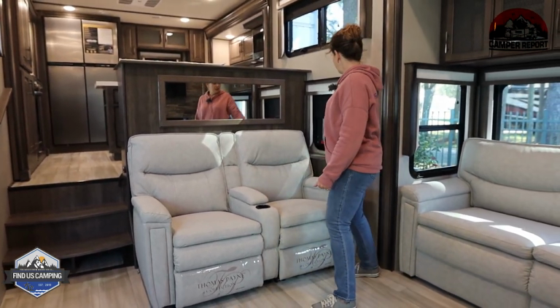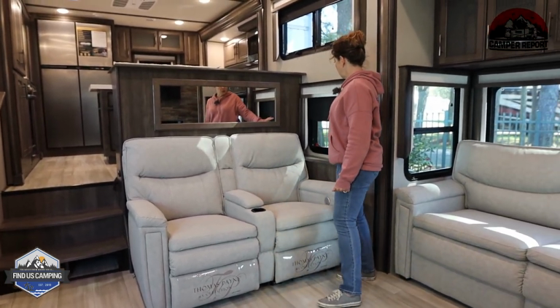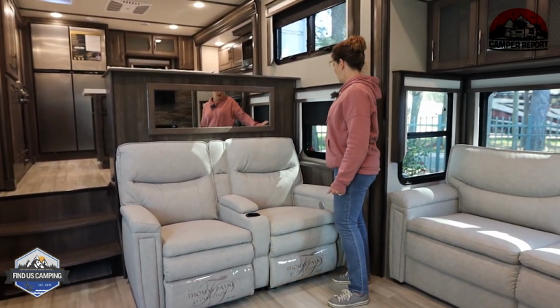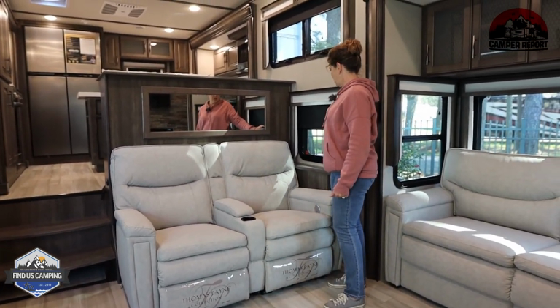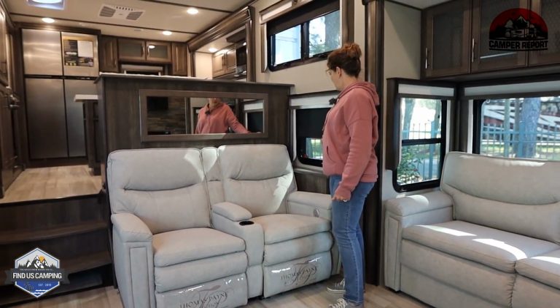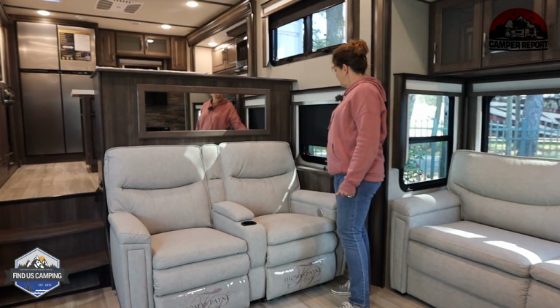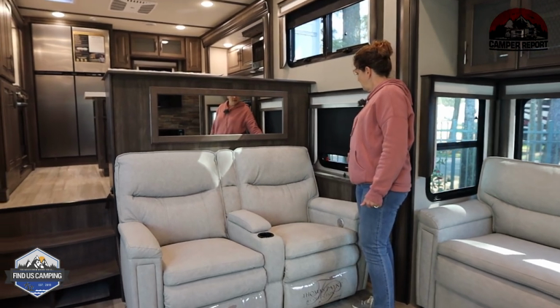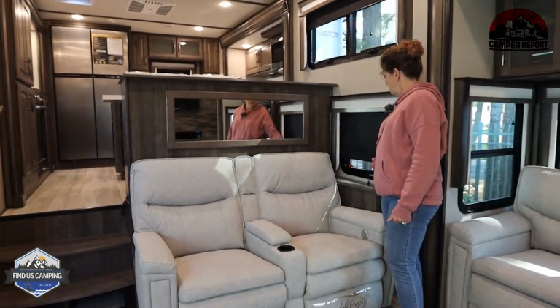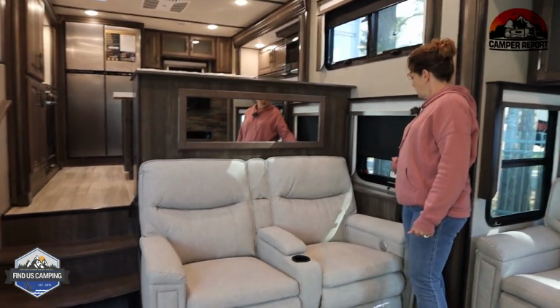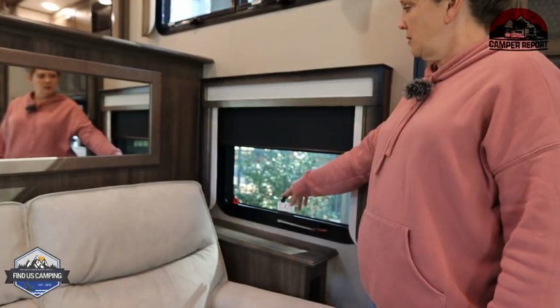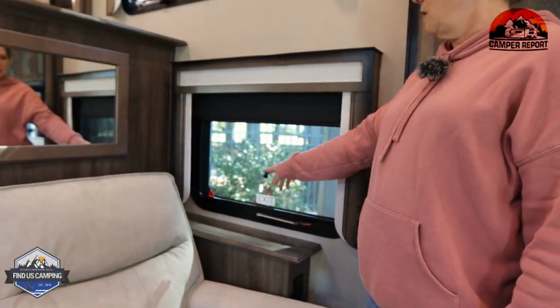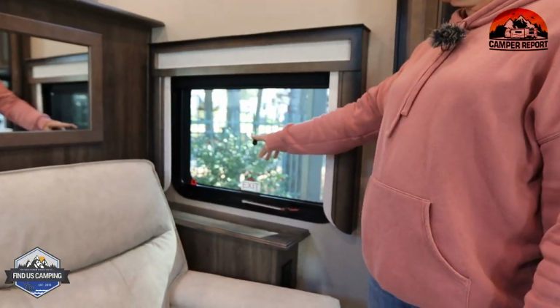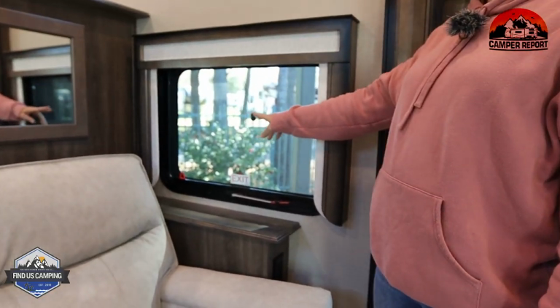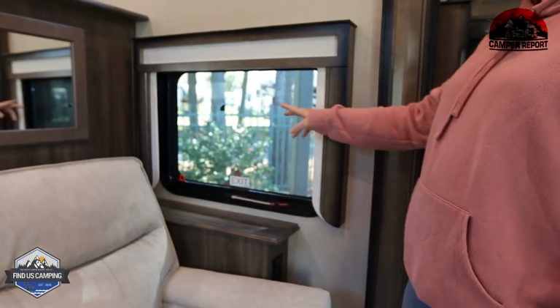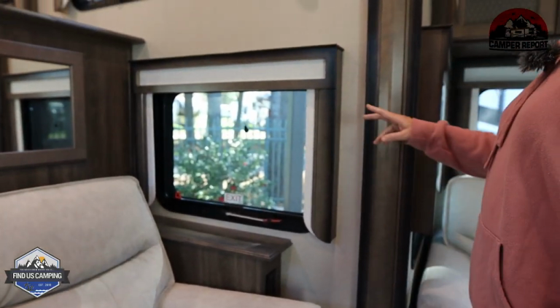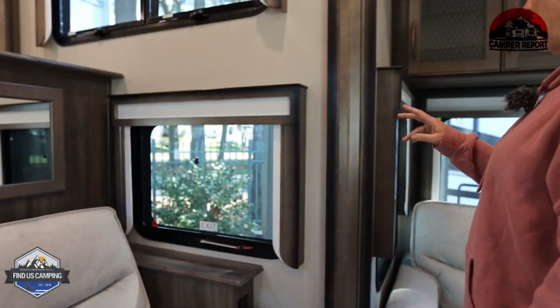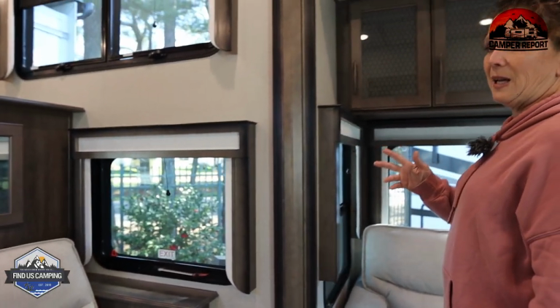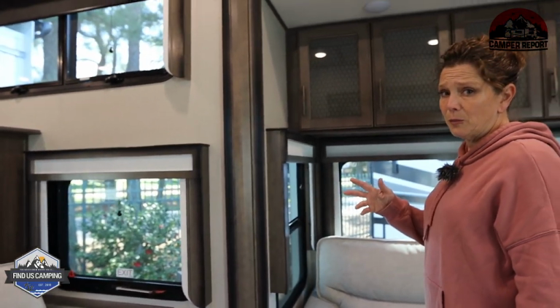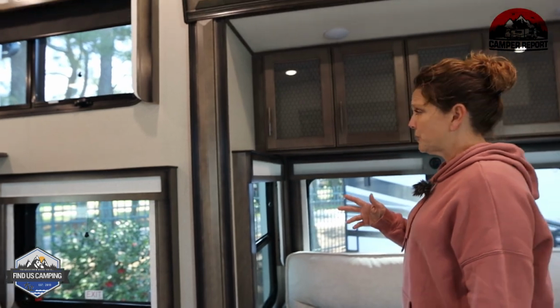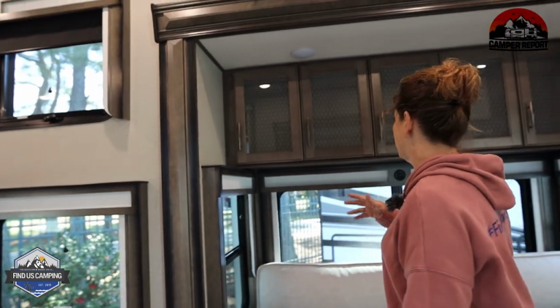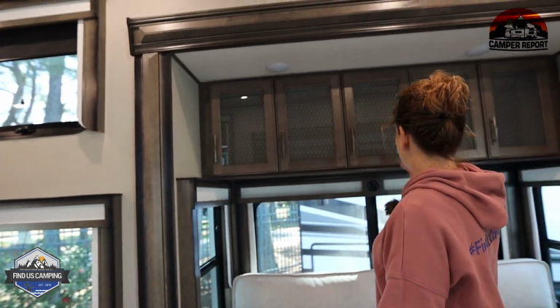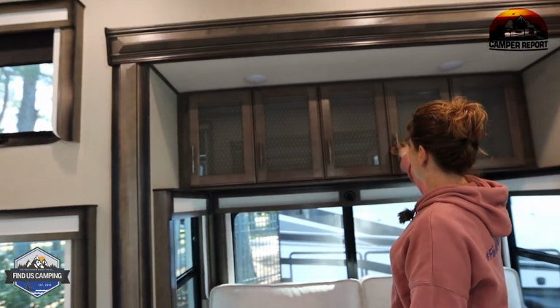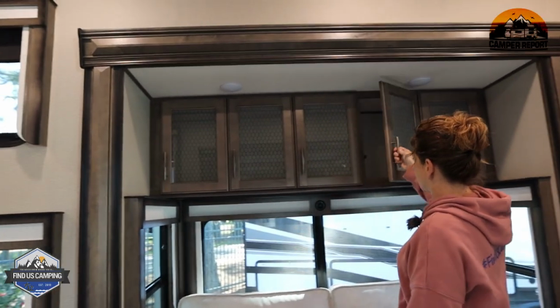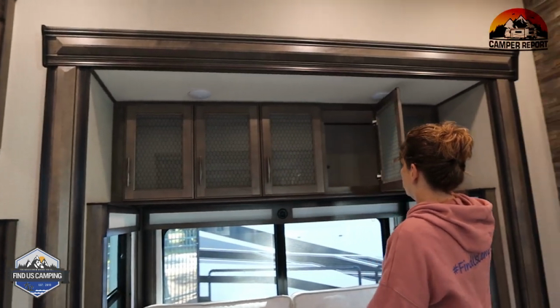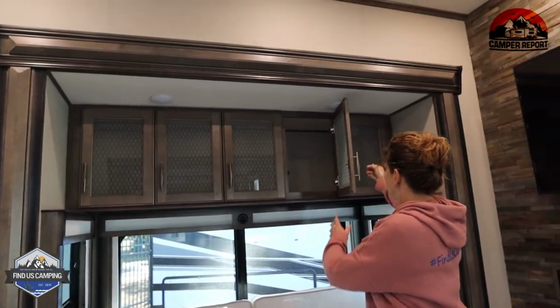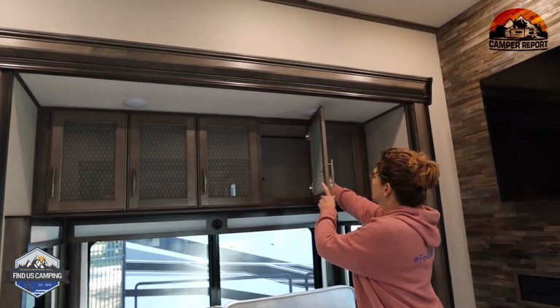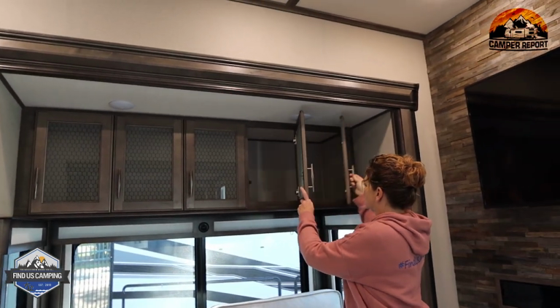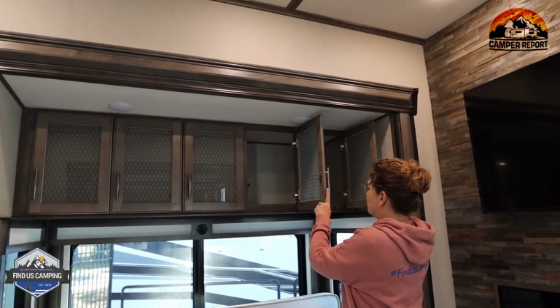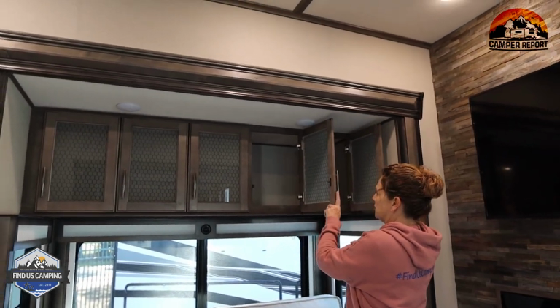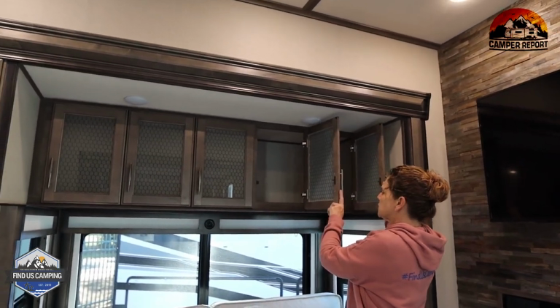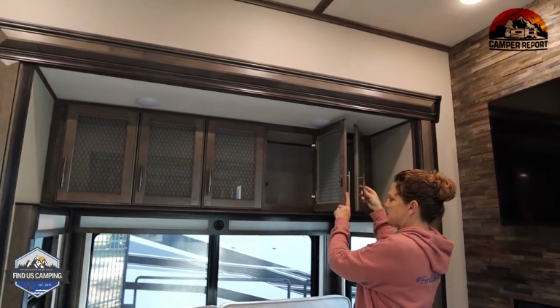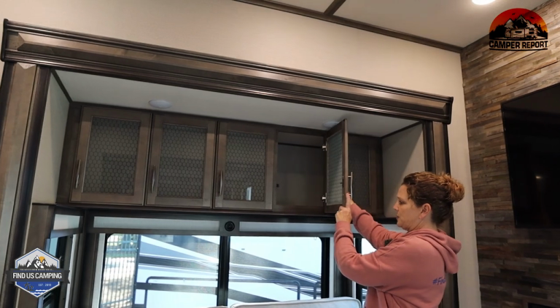They do all have the dark blinds. And there's more storage — cabinets over the sofa that are pretty deep.